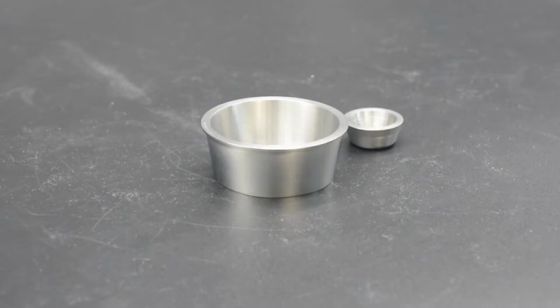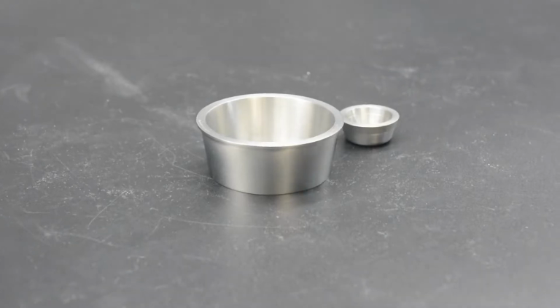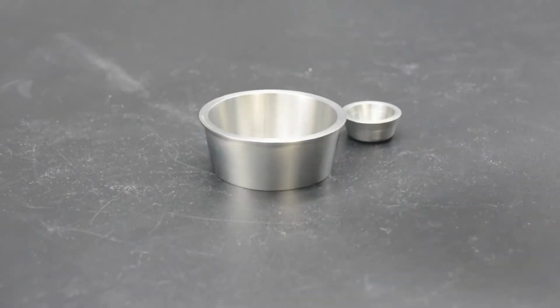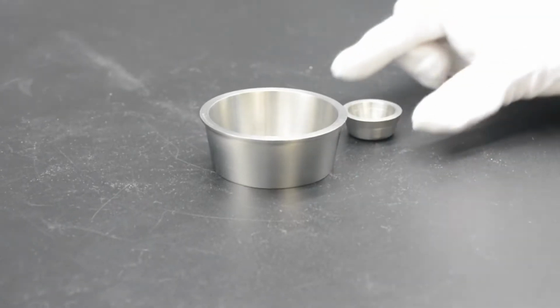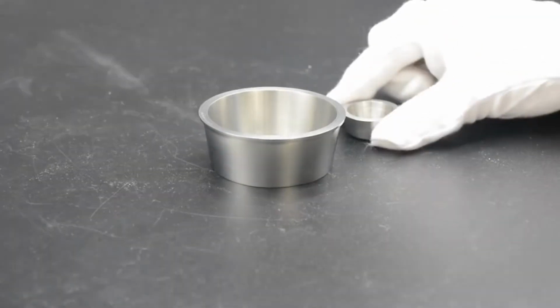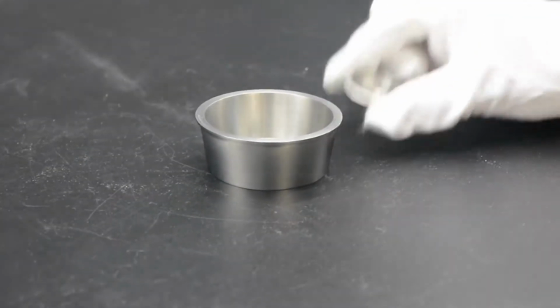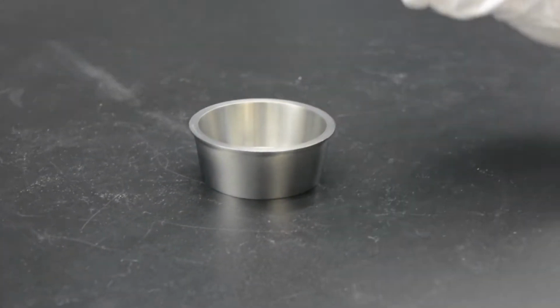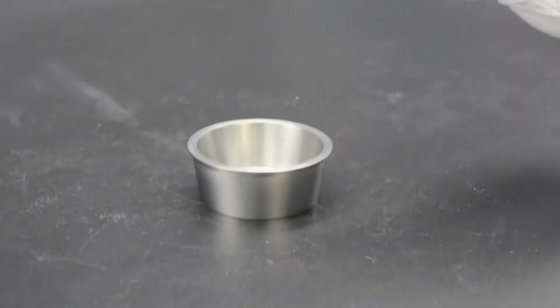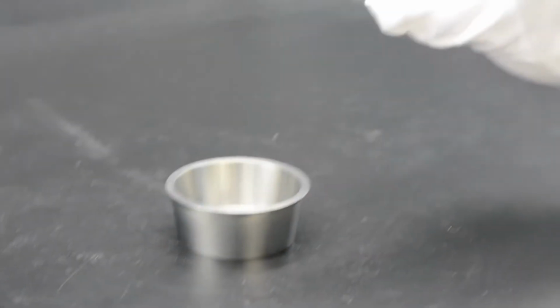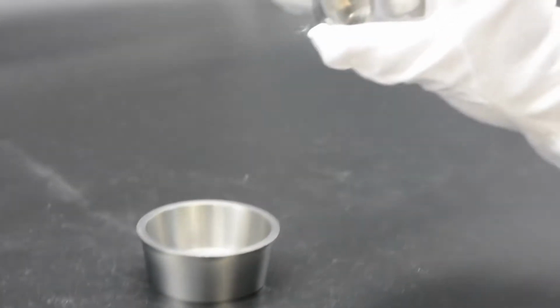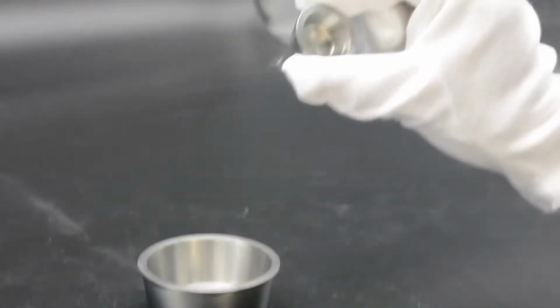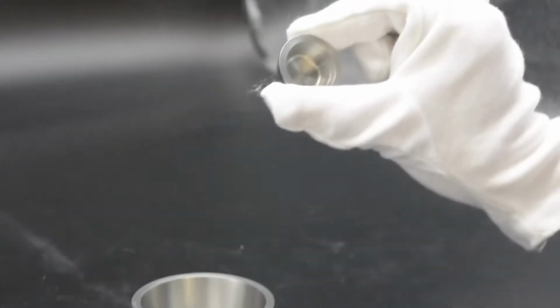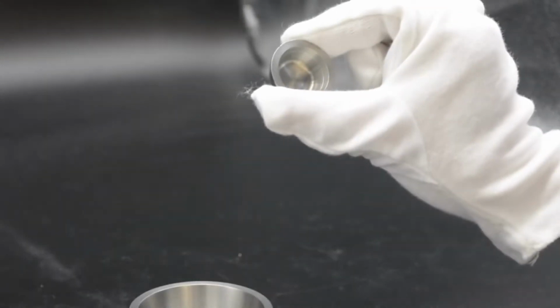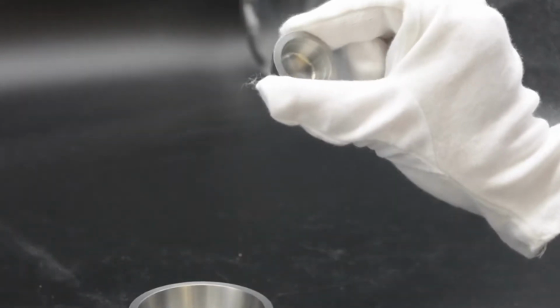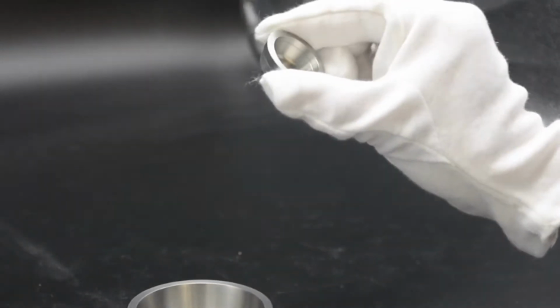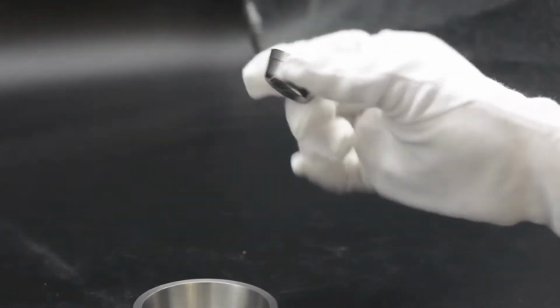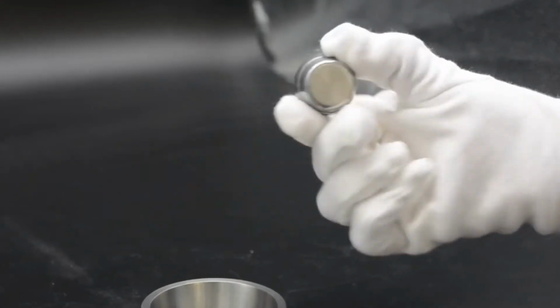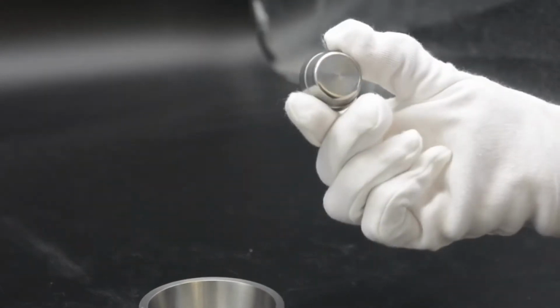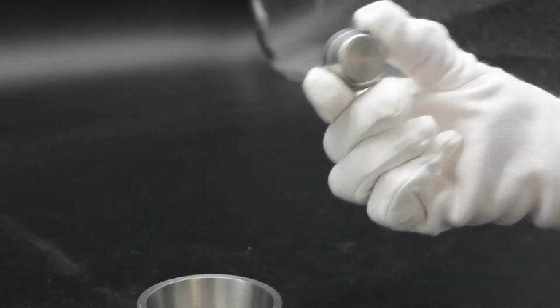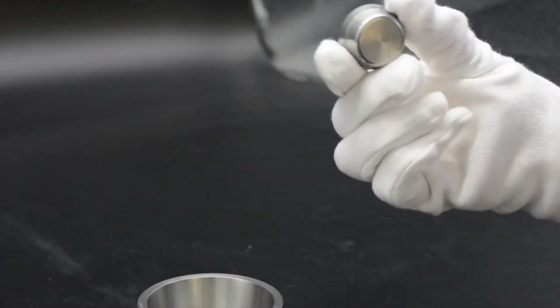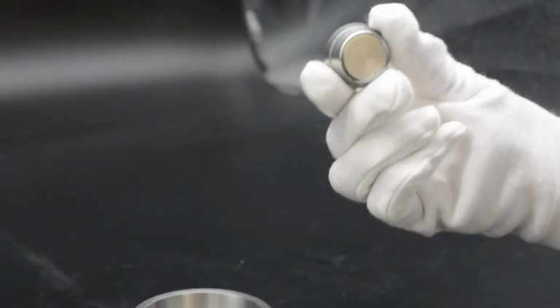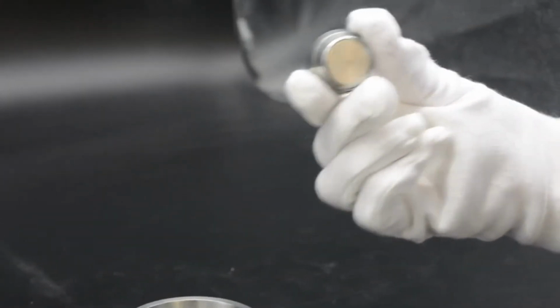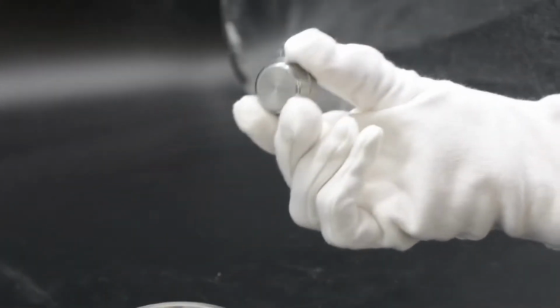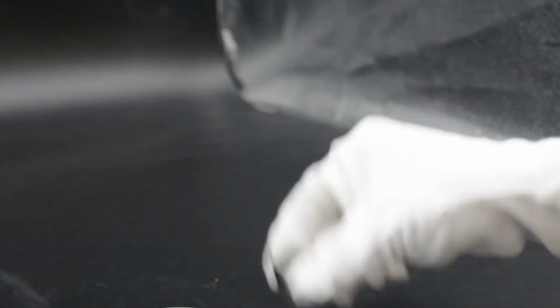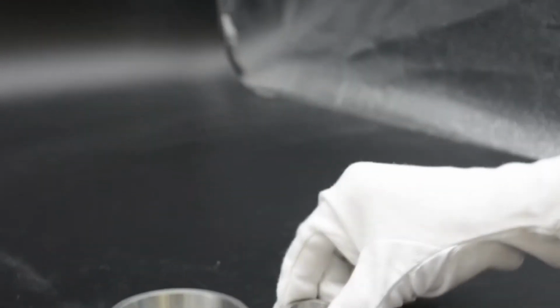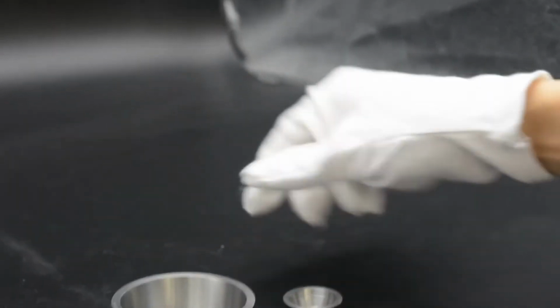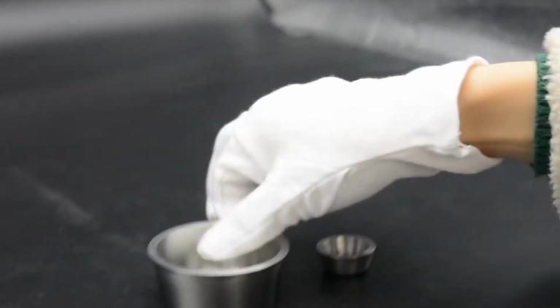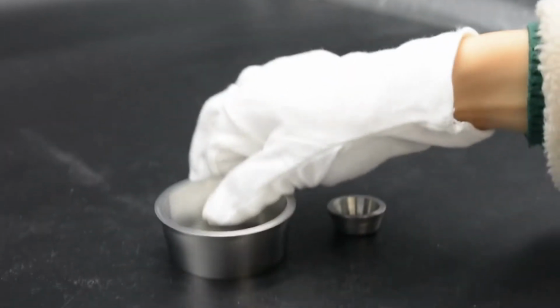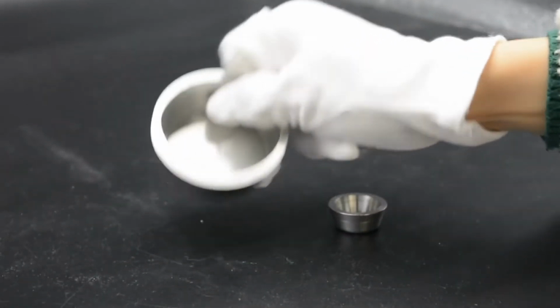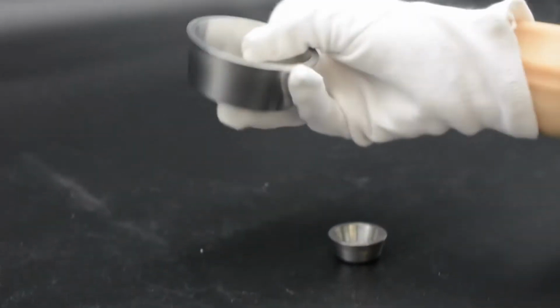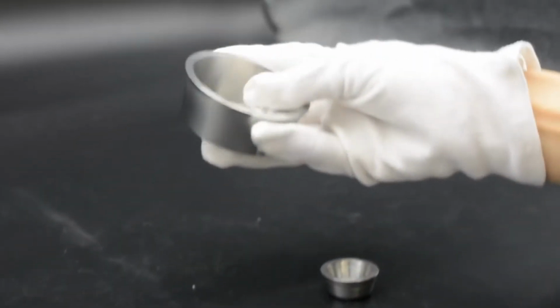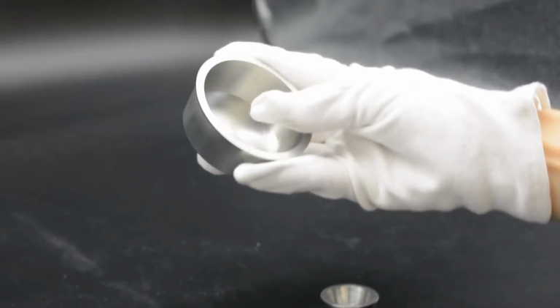Our crucible categories cover sintered crucible, forged crucible, and spinning crucible. We will choose the most suitable processing technique according to the size and technical requirements.